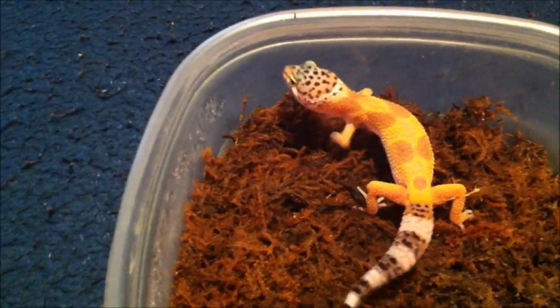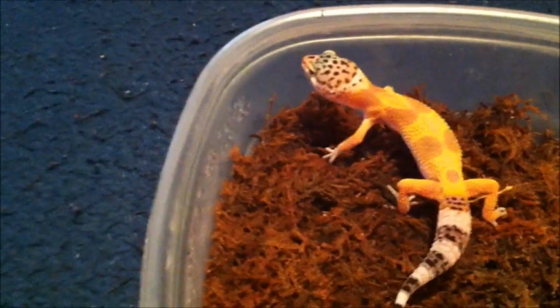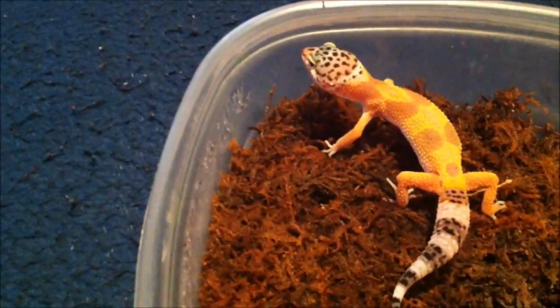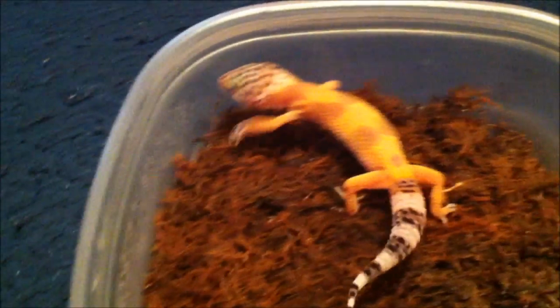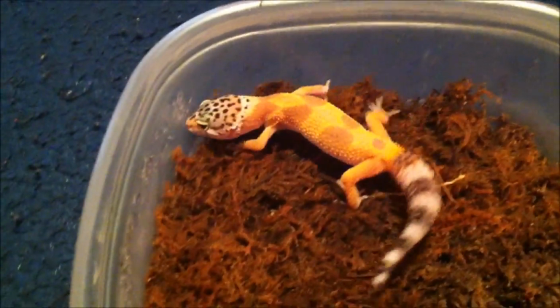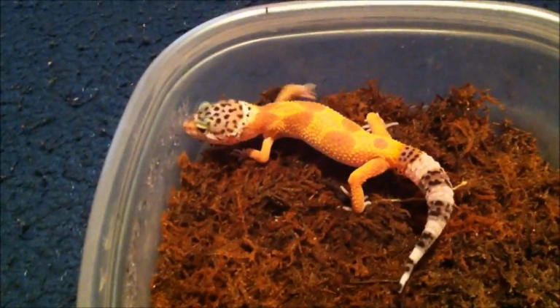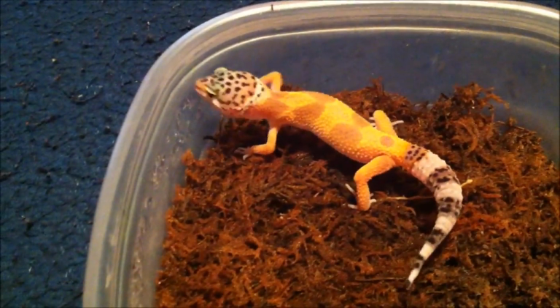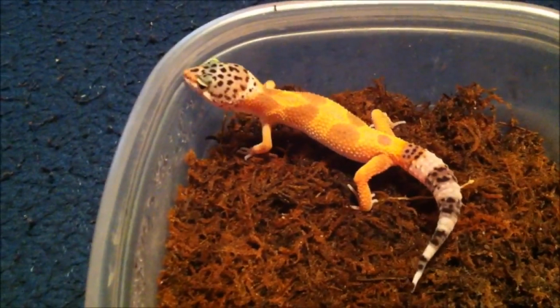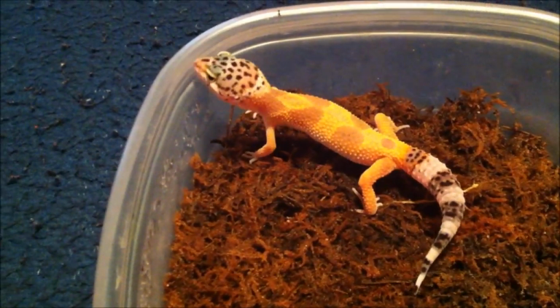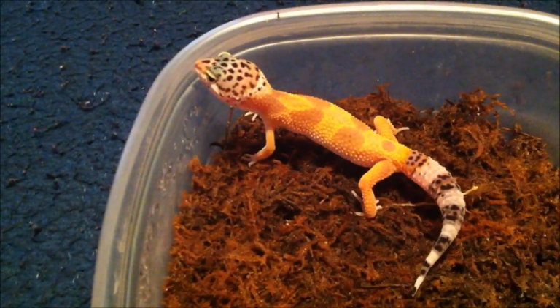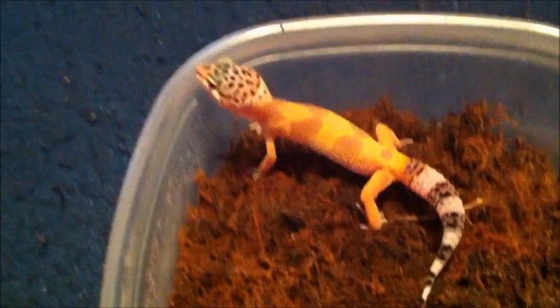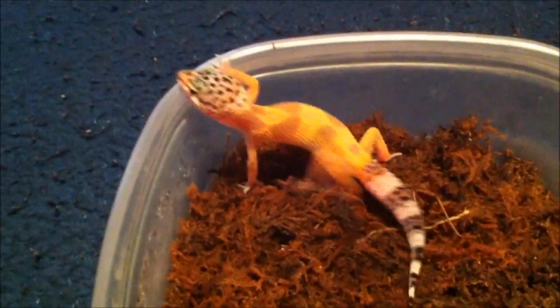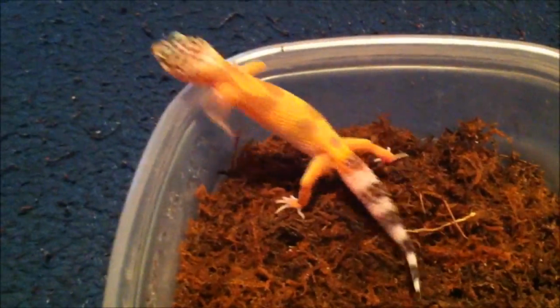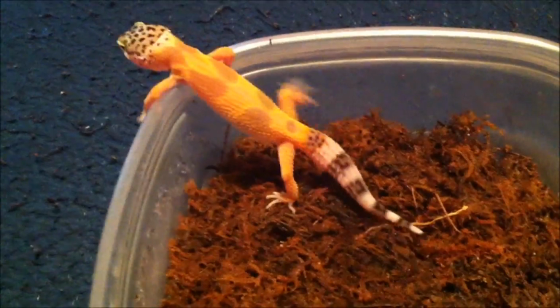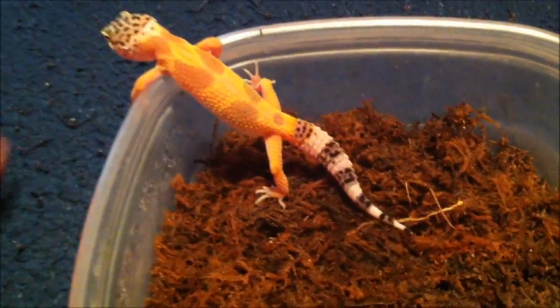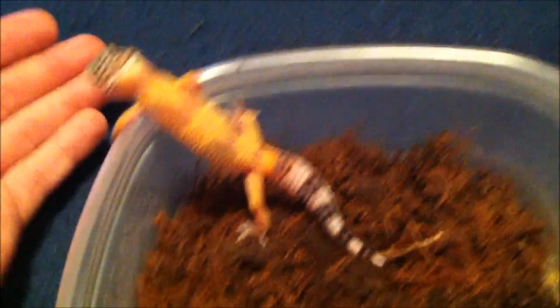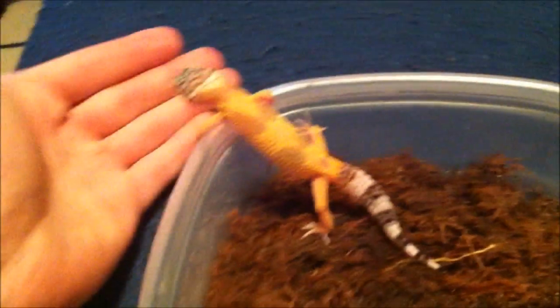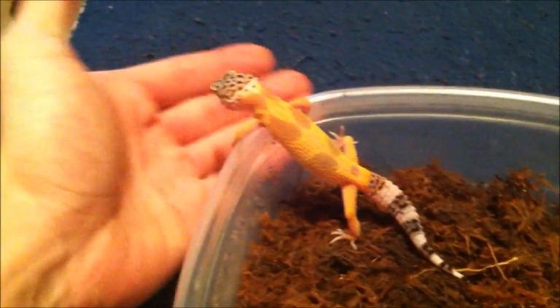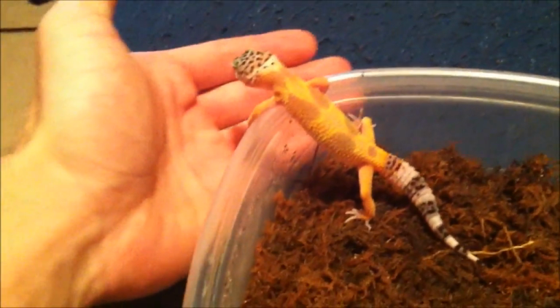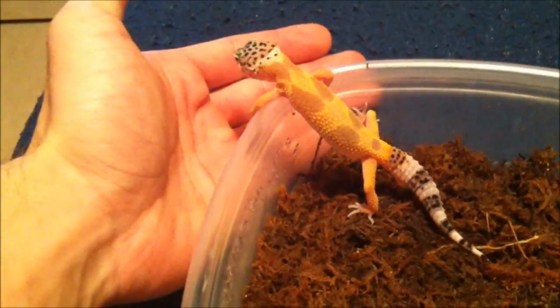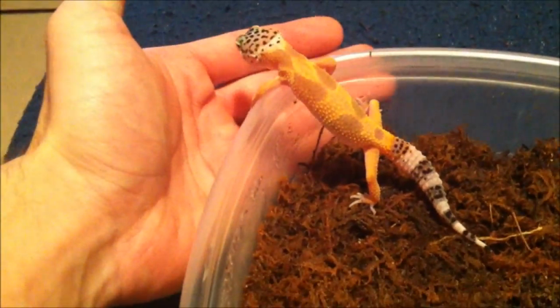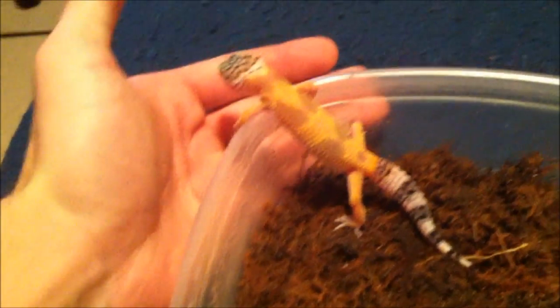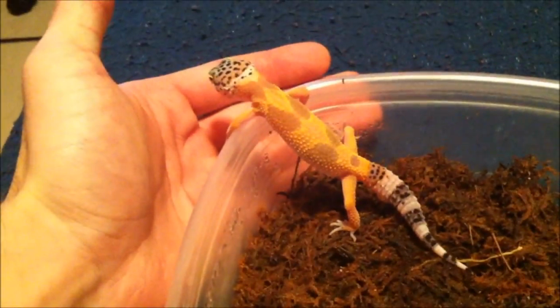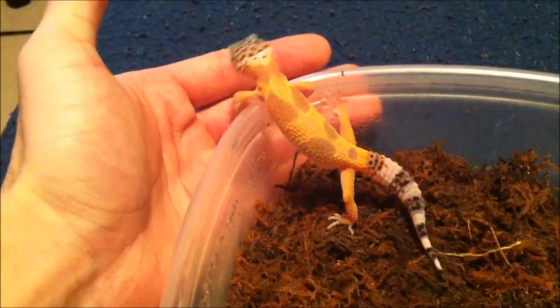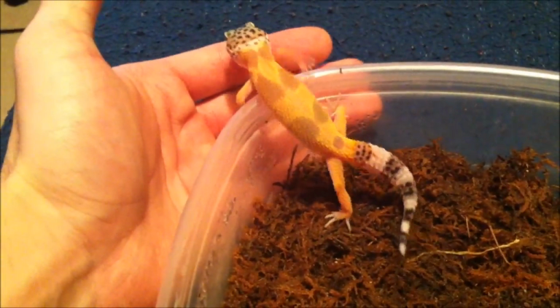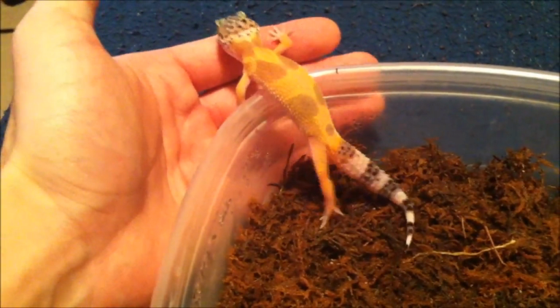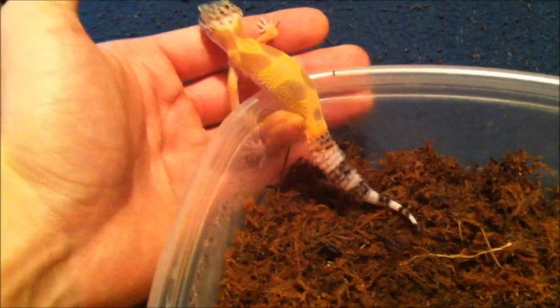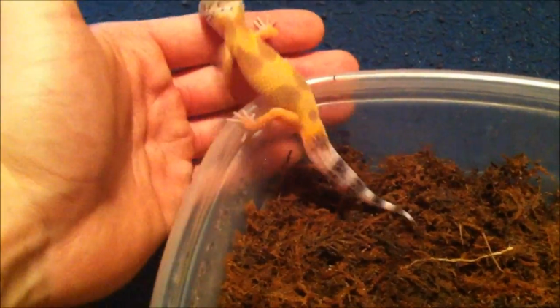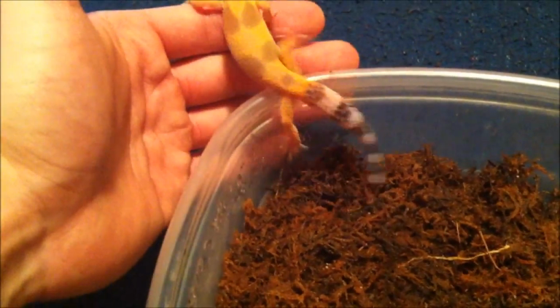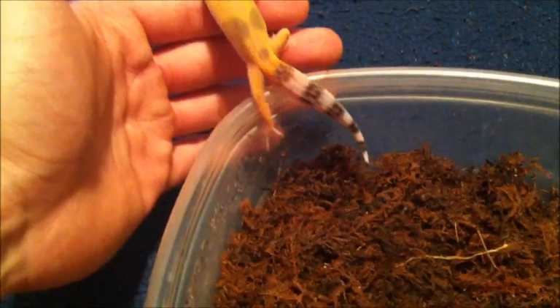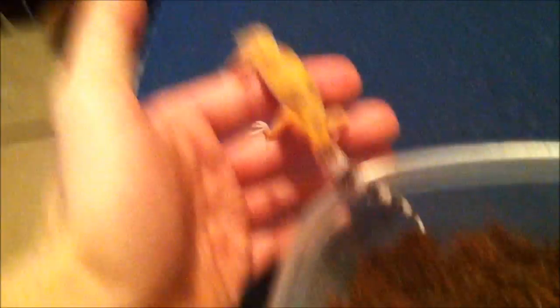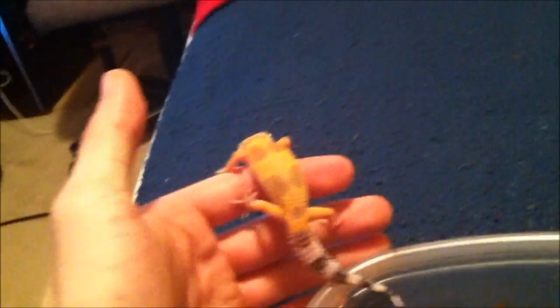Here's my leopard gecko, her name is Angel, and she's just been trying to get out of this box. I've been trying to film this video and she's just been climbing out just like that.